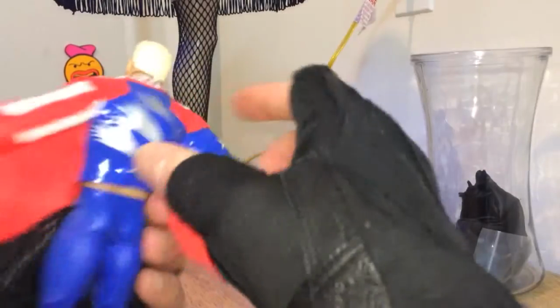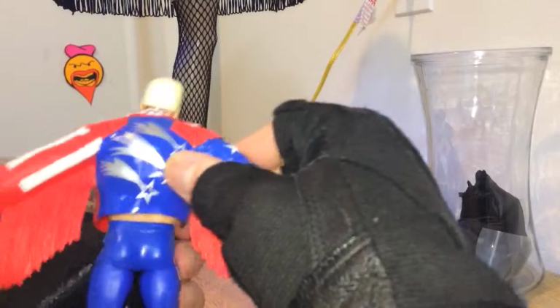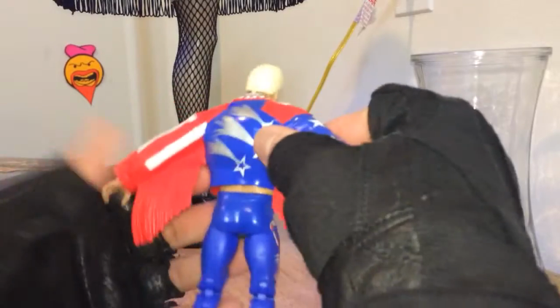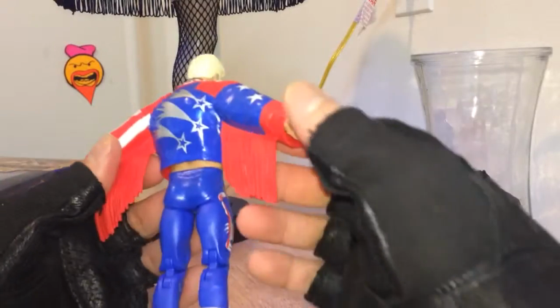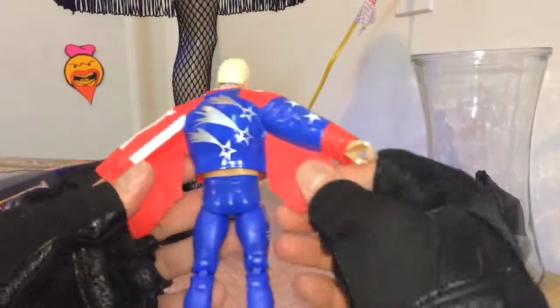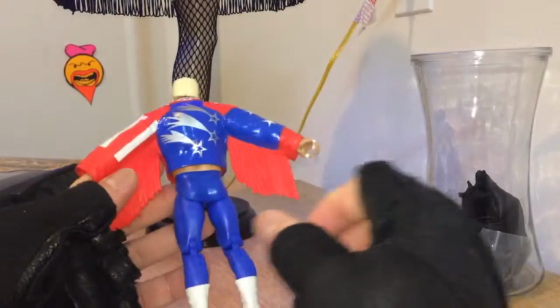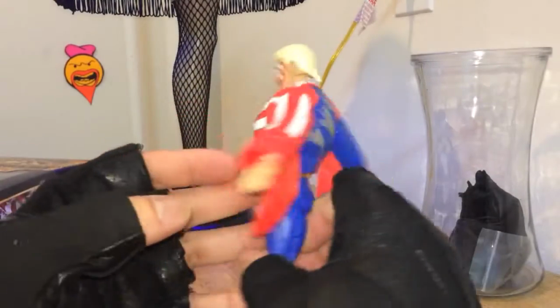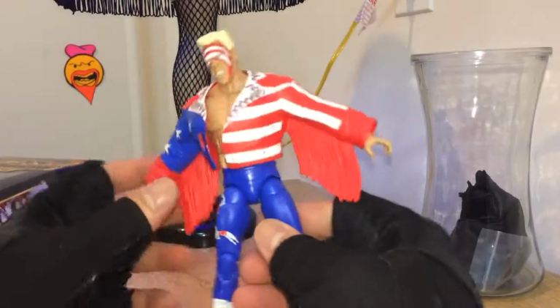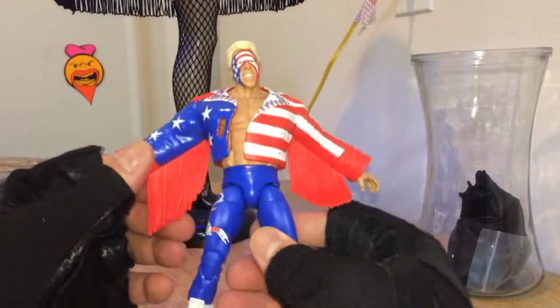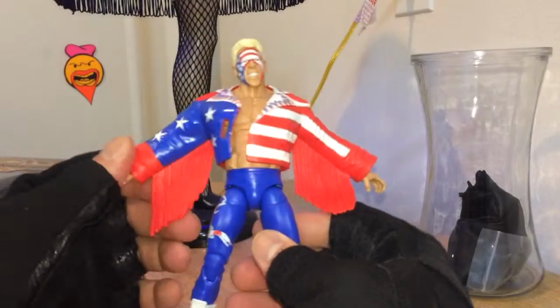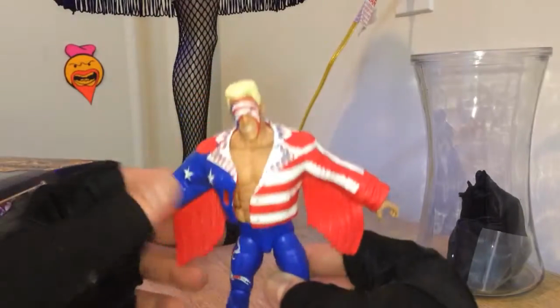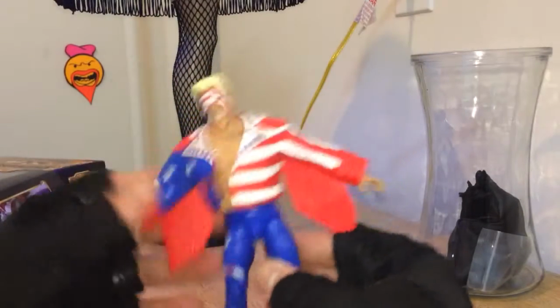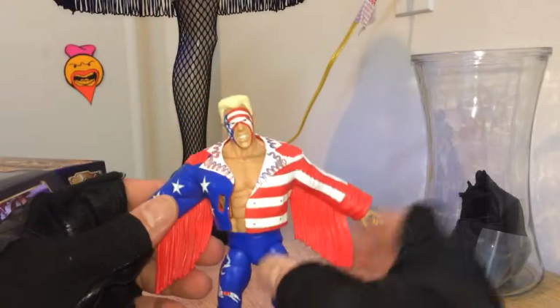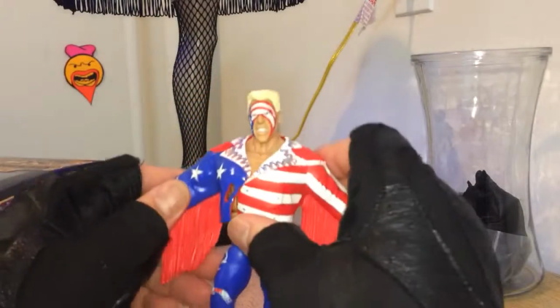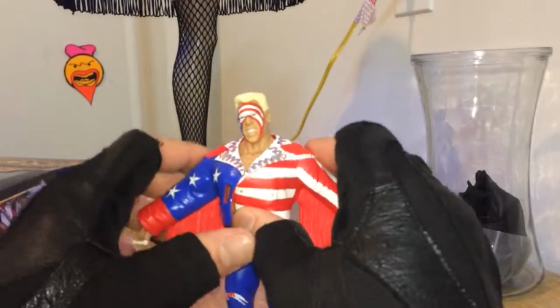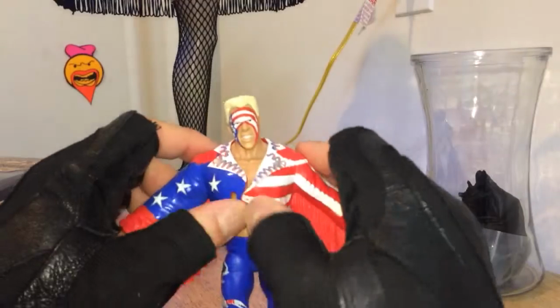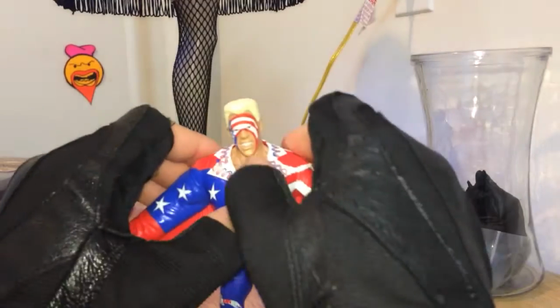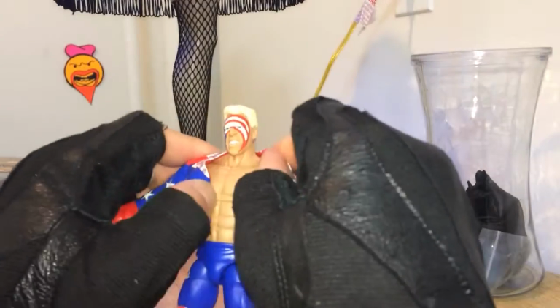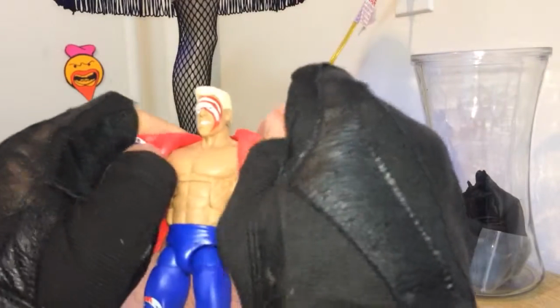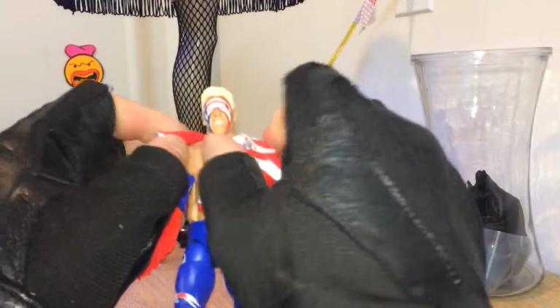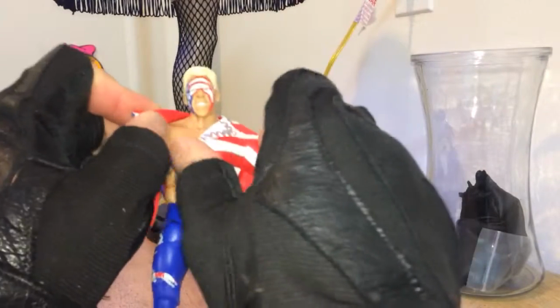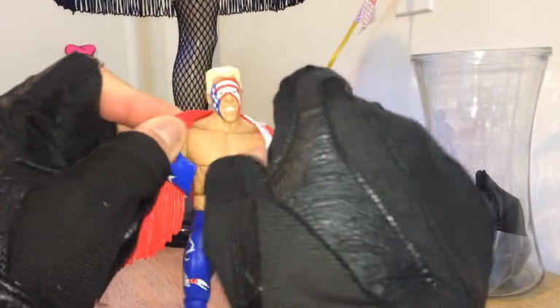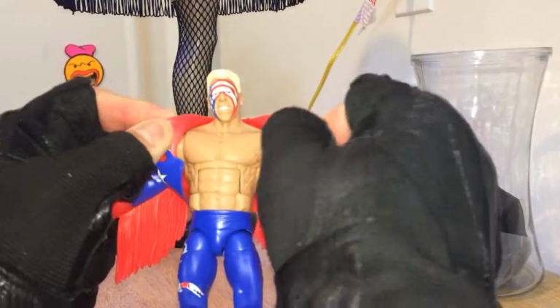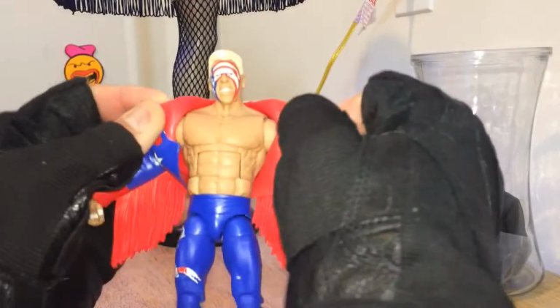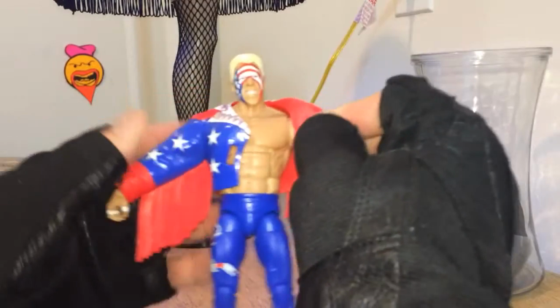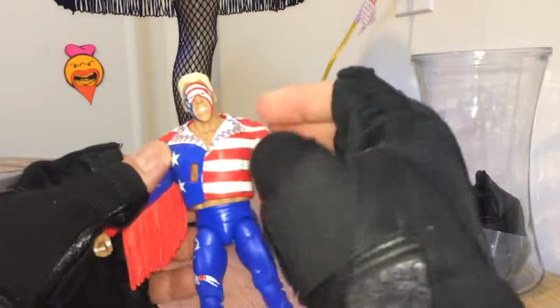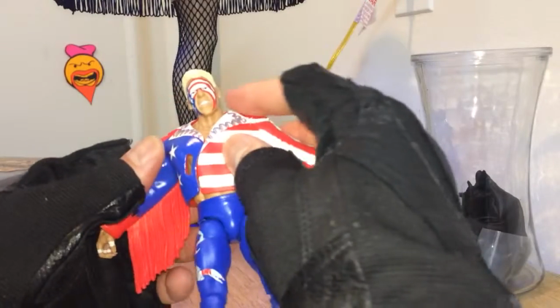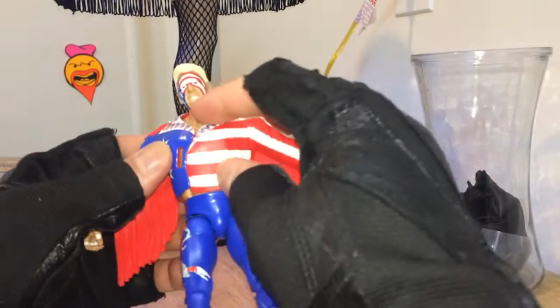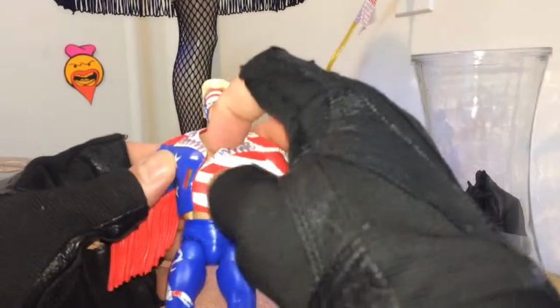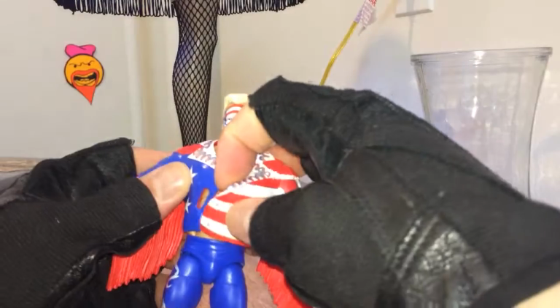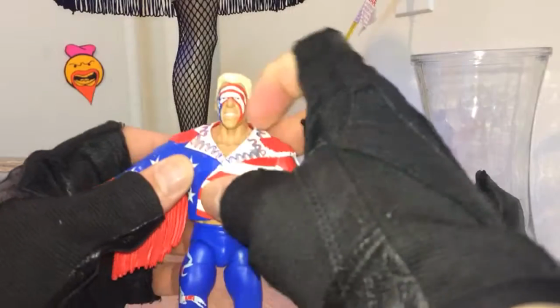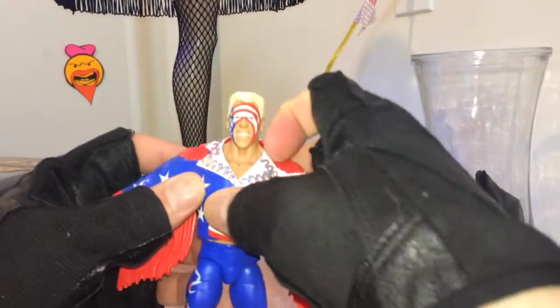Comes with this jacket — red, white and blue. Patriotic. I don't even want to take this thing off because then I got to put it back on. I'll just leave it like that.